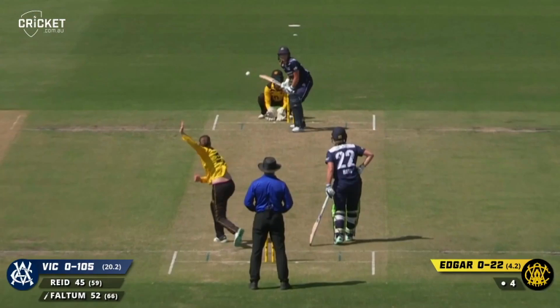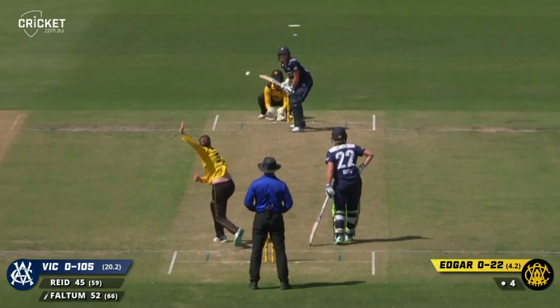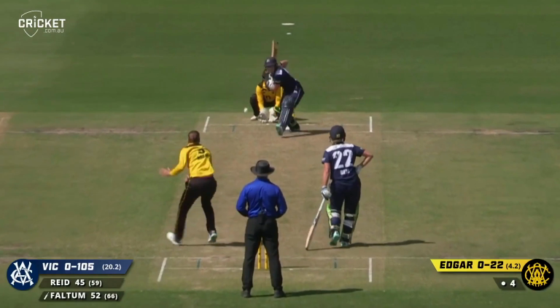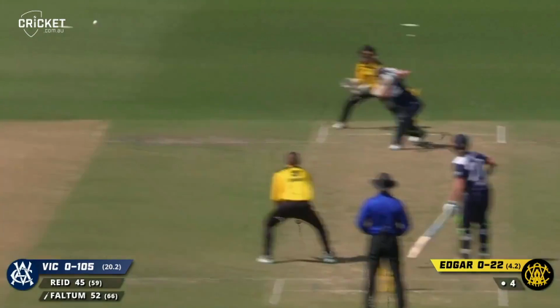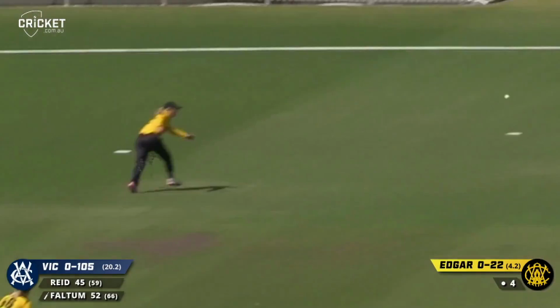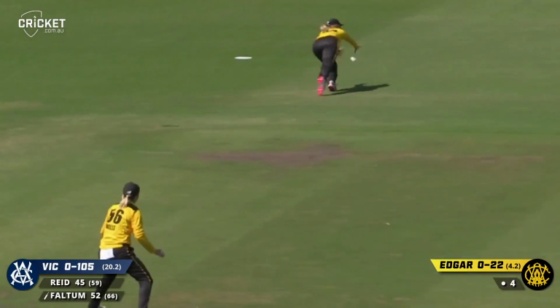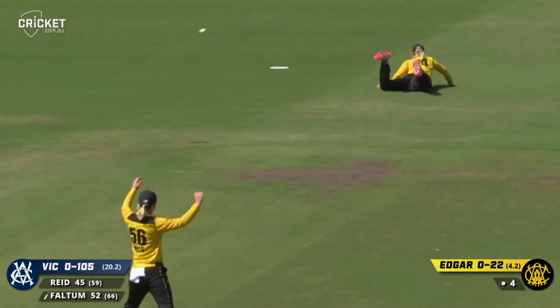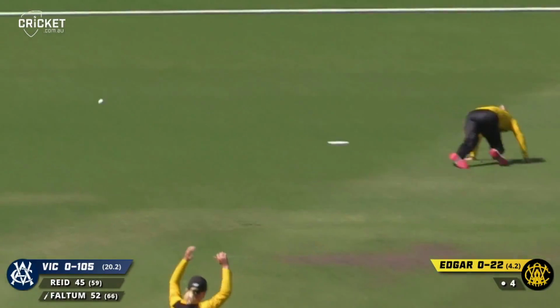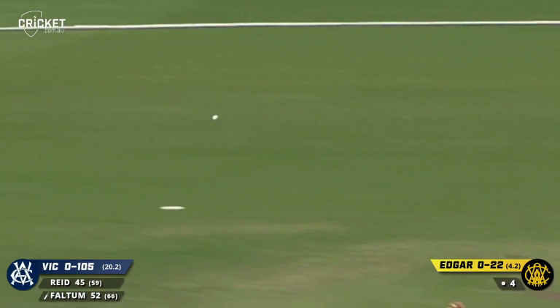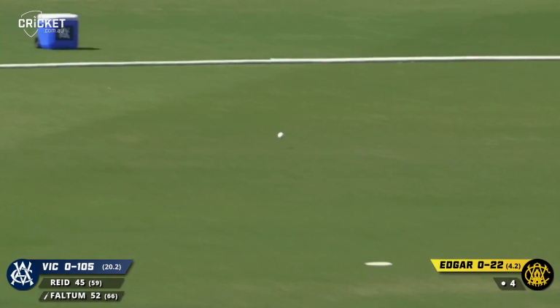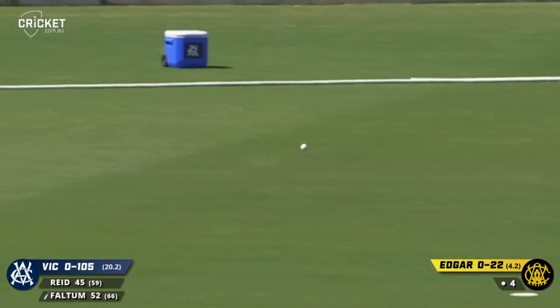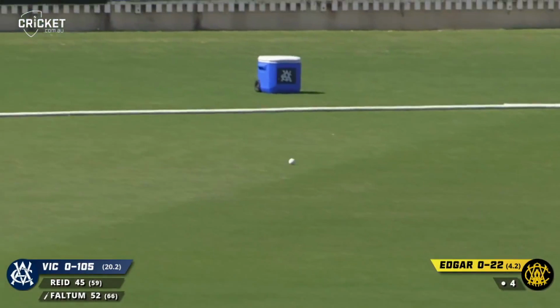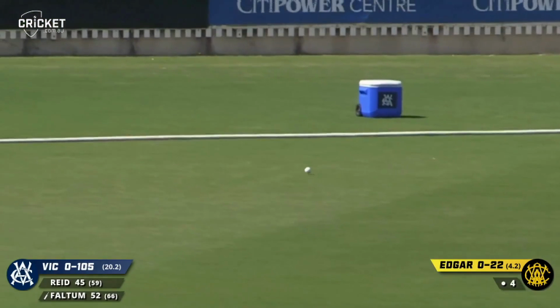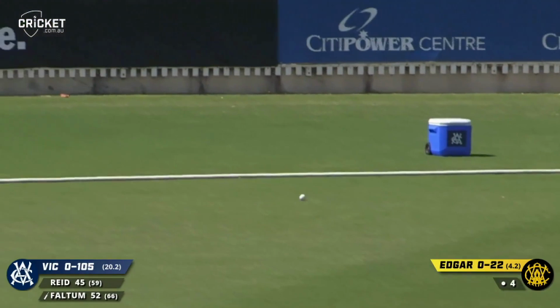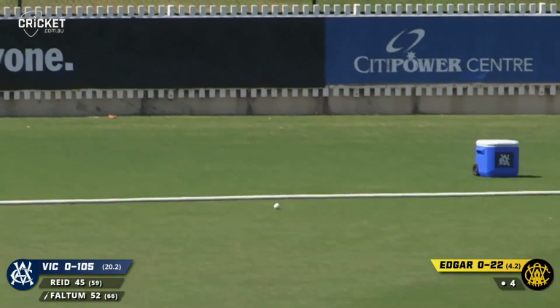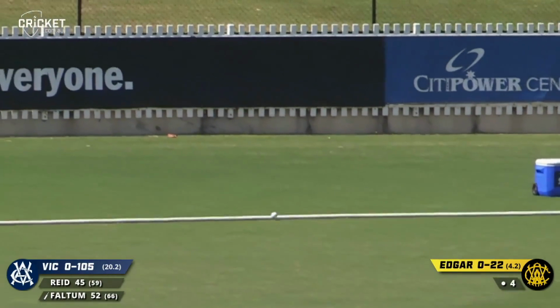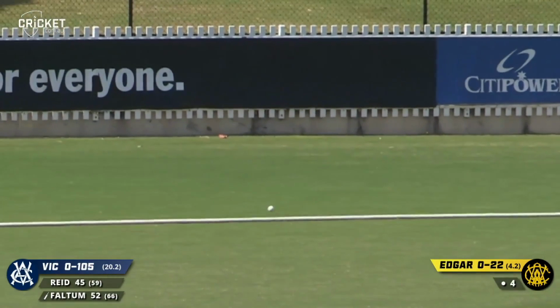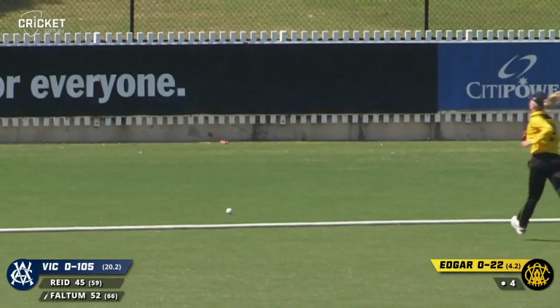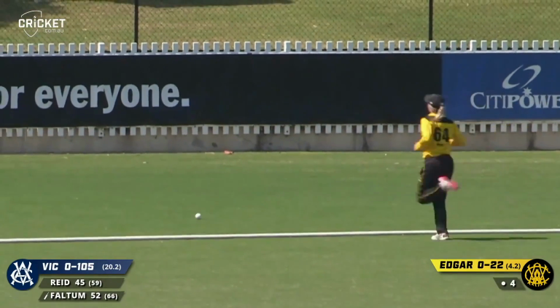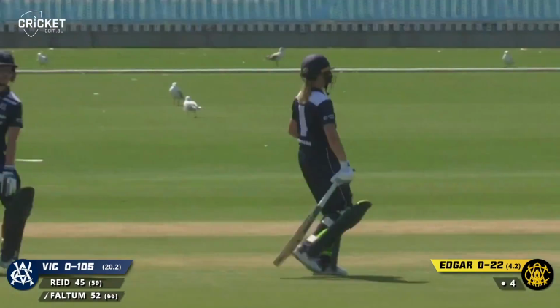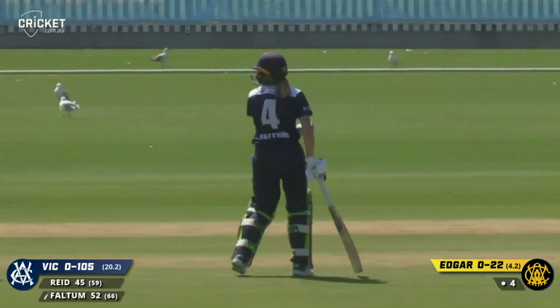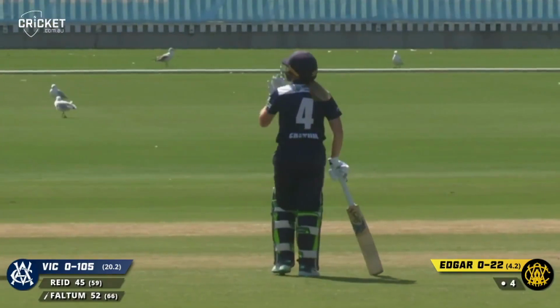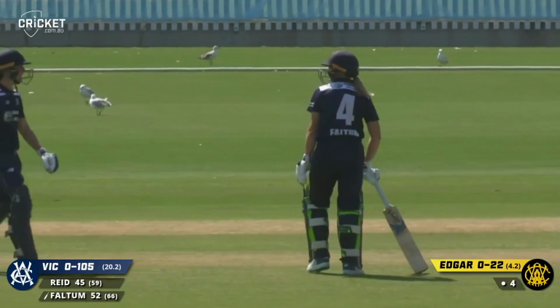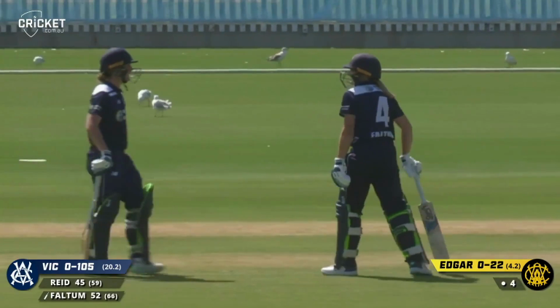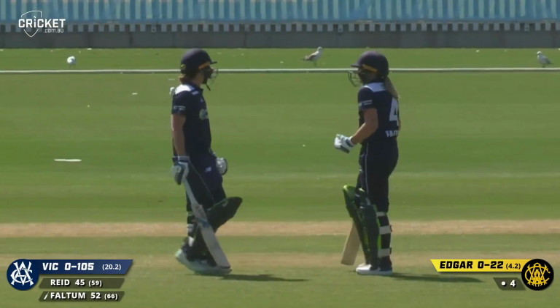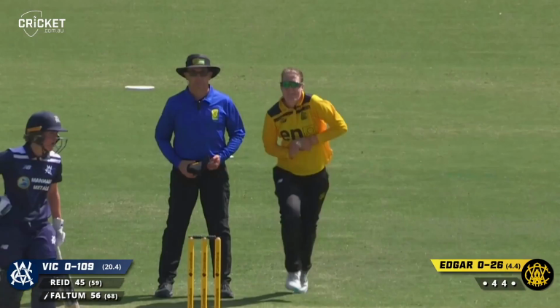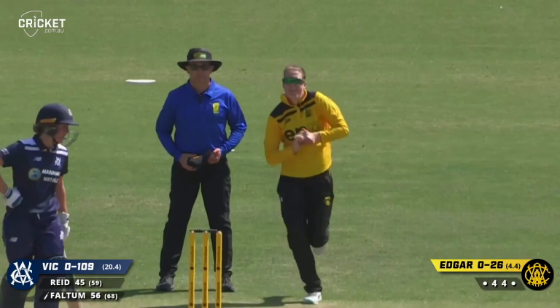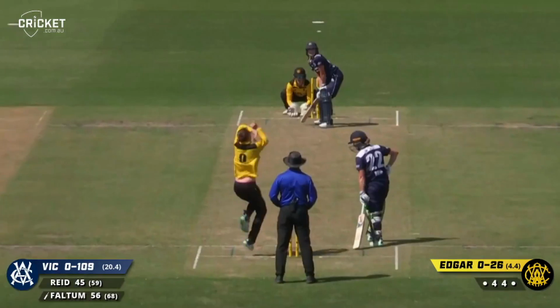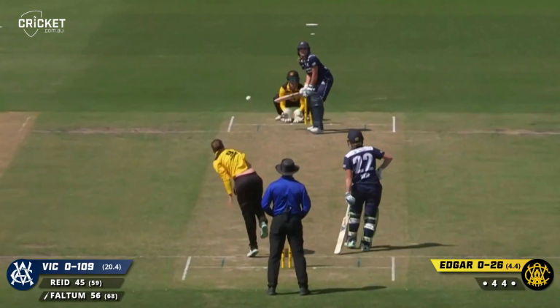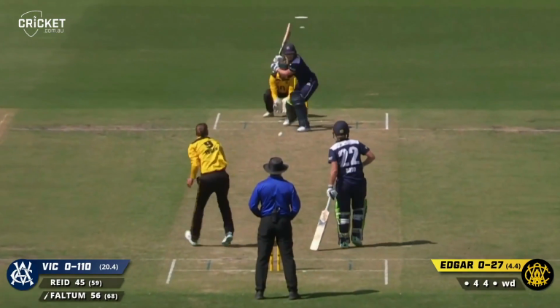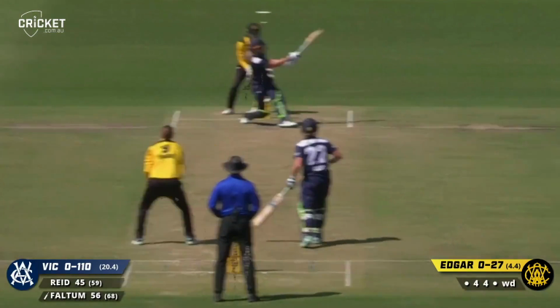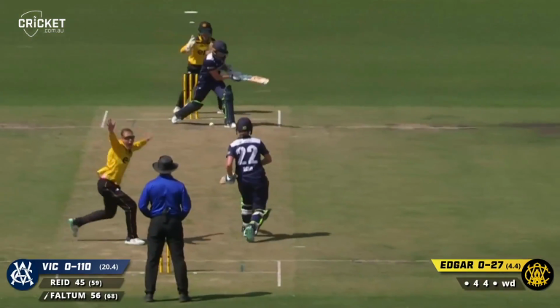It's her third 50 for the summer. Edged — and it just avoids gully. She'll get another boundary, does Nicole Fulton. But it was a little bit streaky. Down to Sophie Reid — she's getting close to 50, she's on 45.